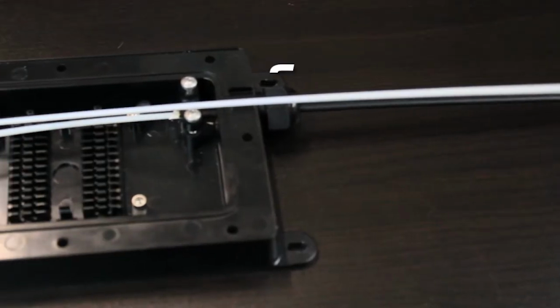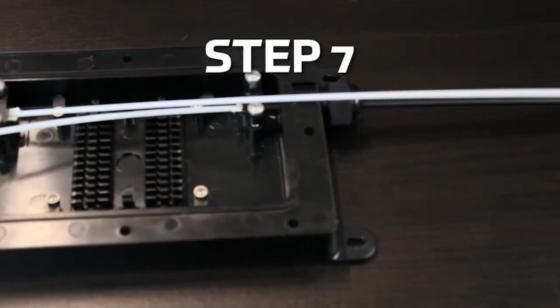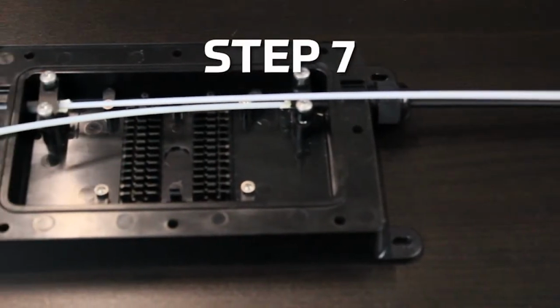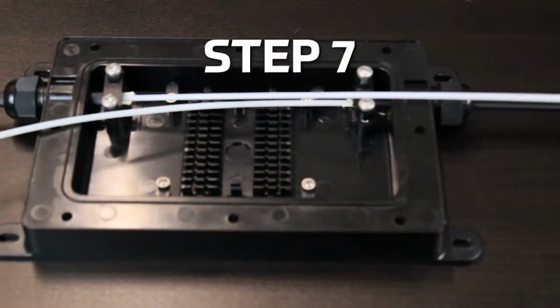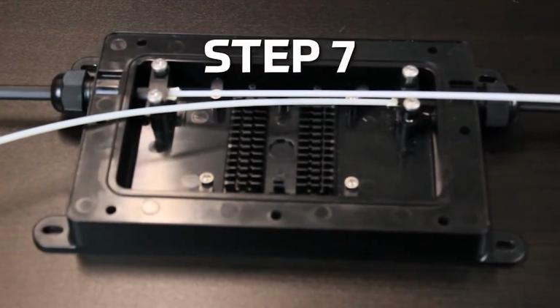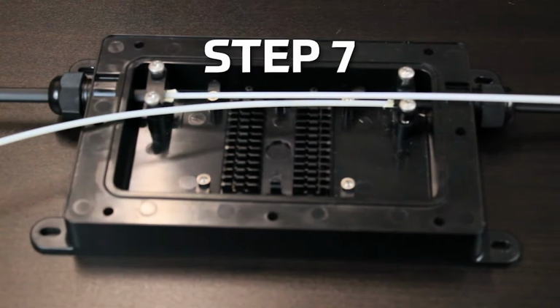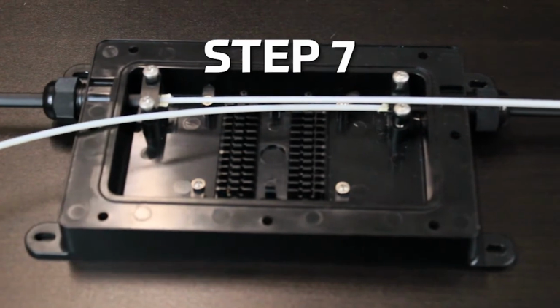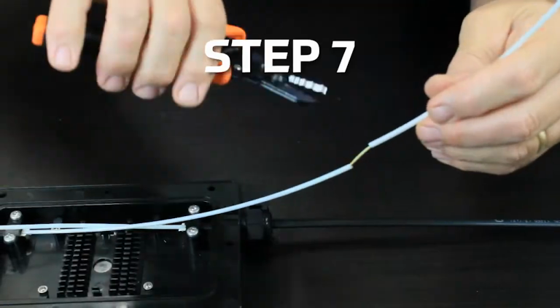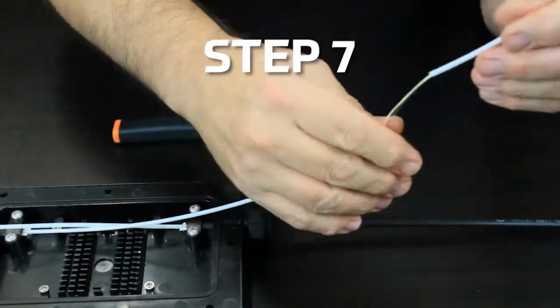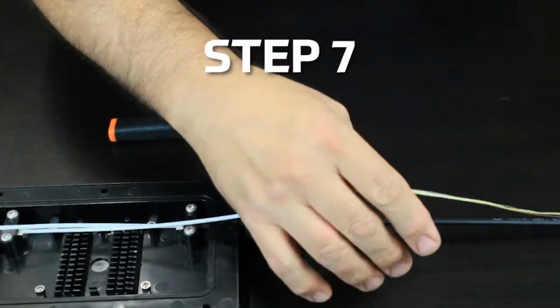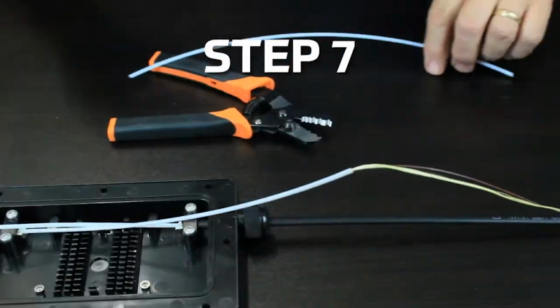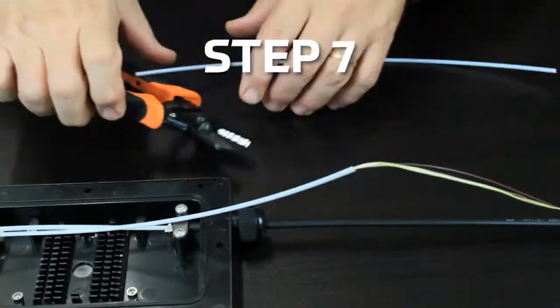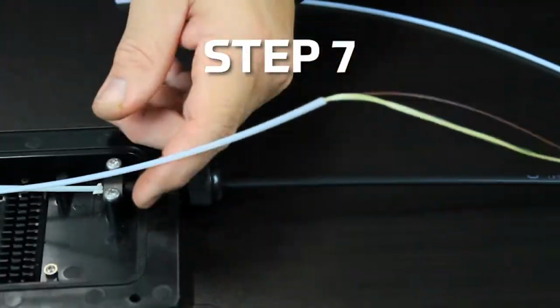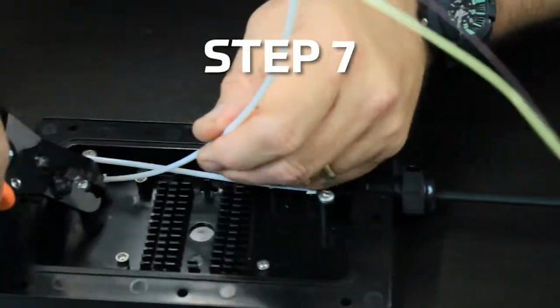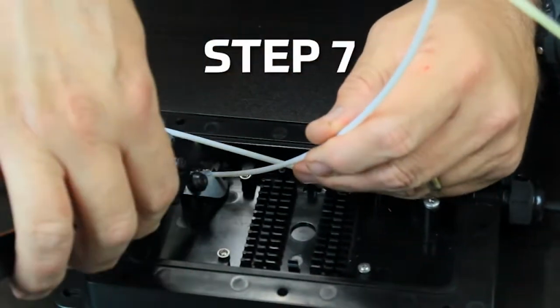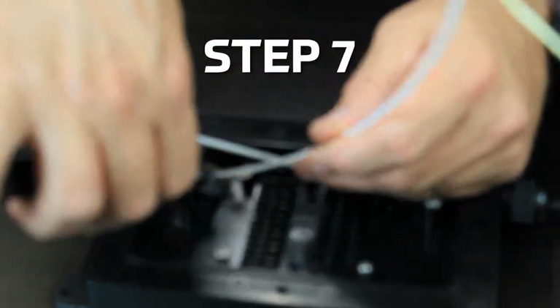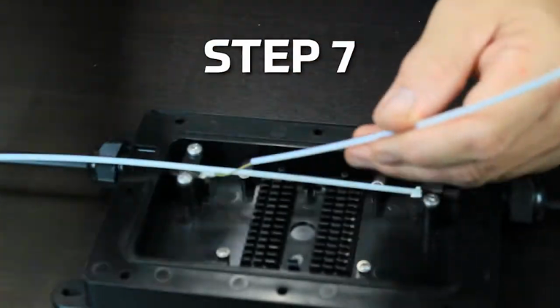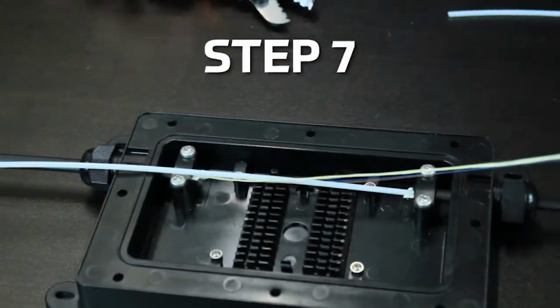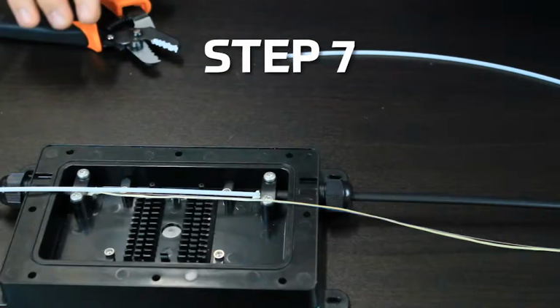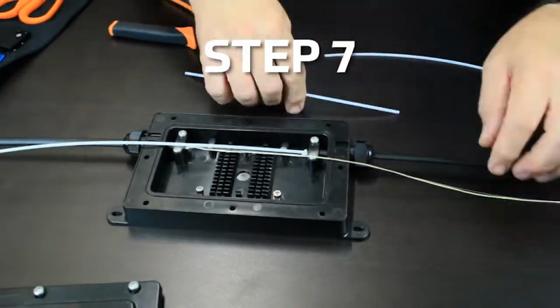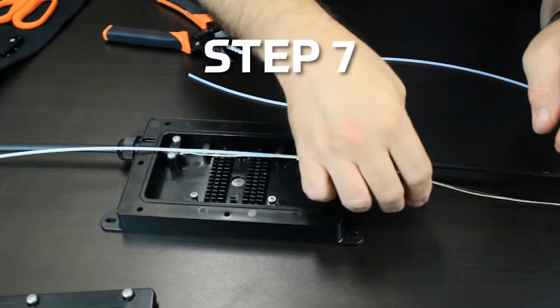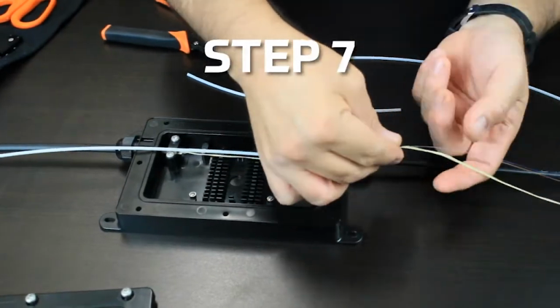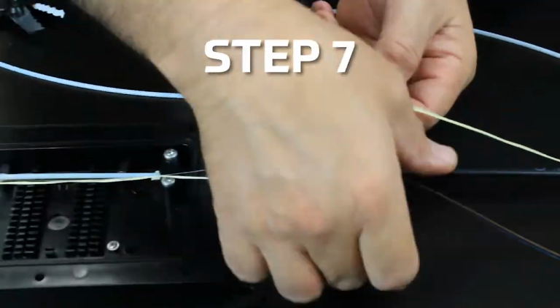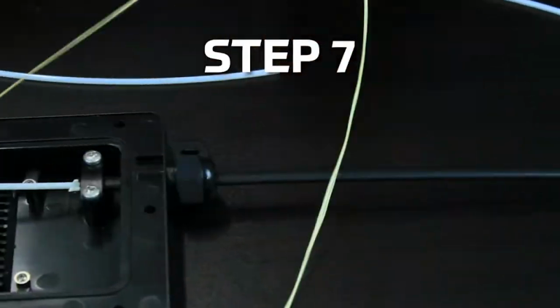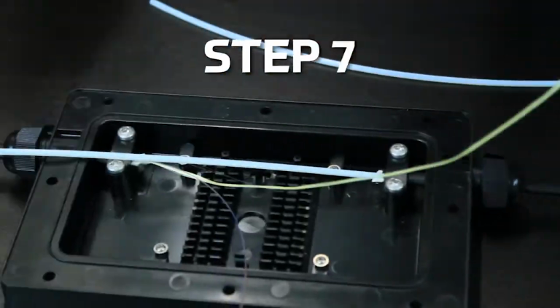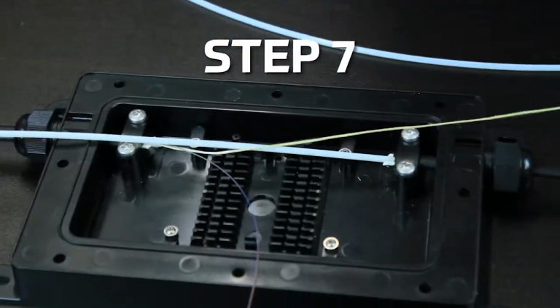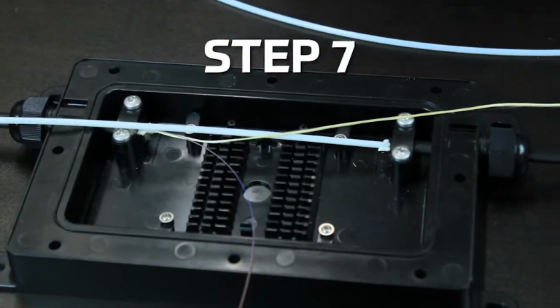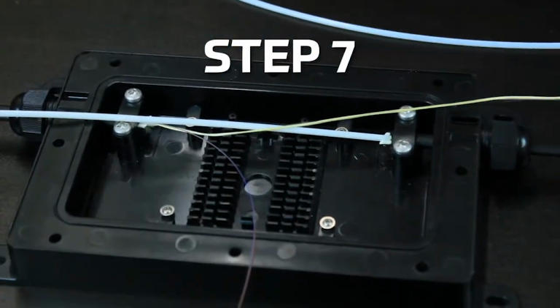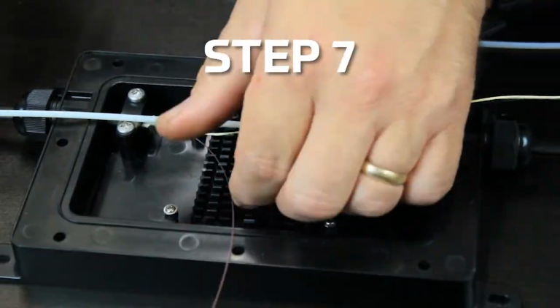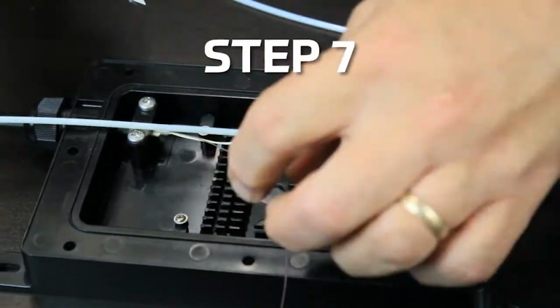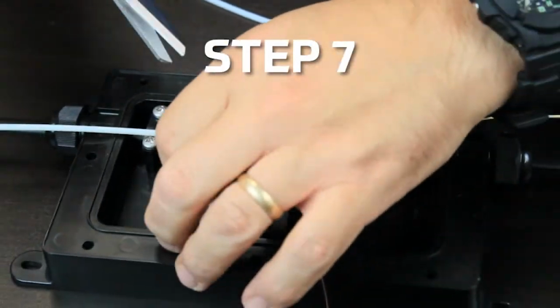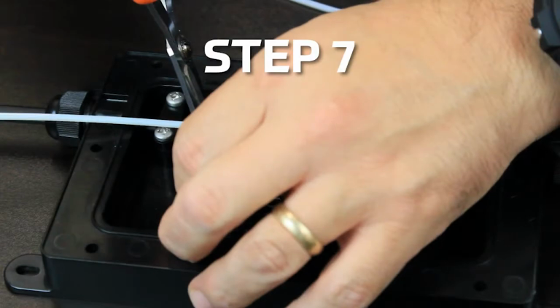Step 7: Prepare the length of fiber needed to splice so that the splice protector will locate conveniently in a splice holder. It is recommended to wrap each fiber around the routing channel two times.